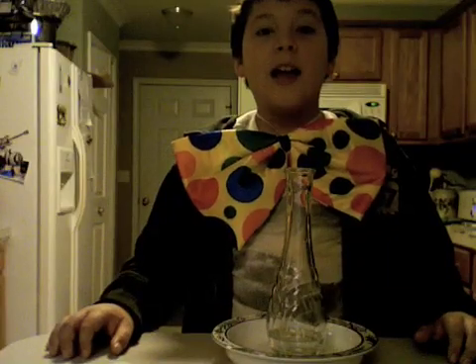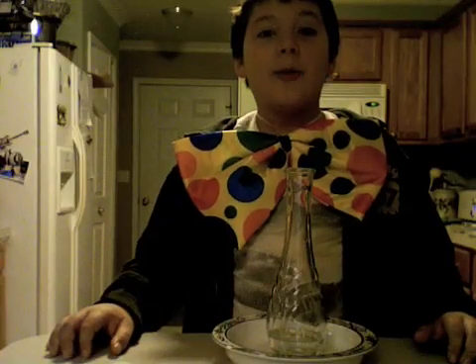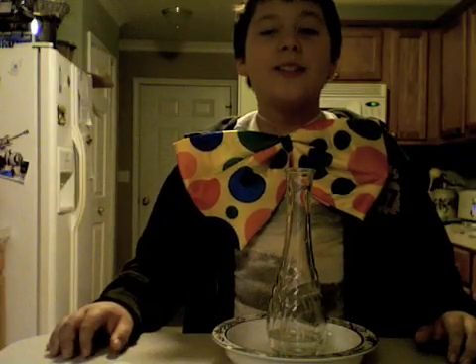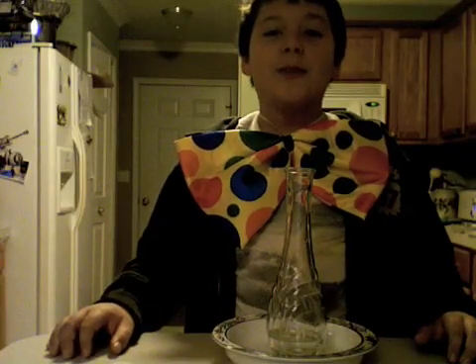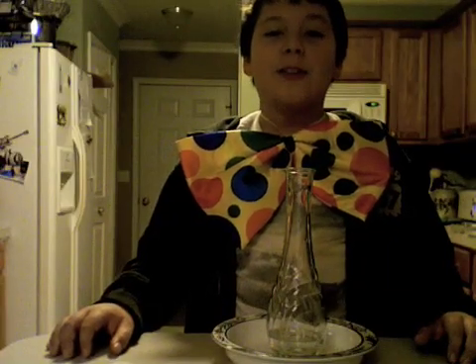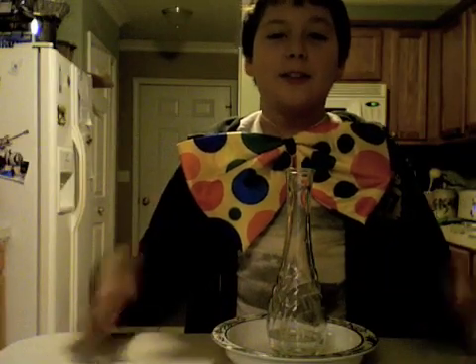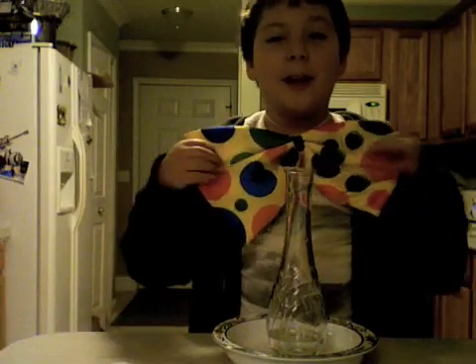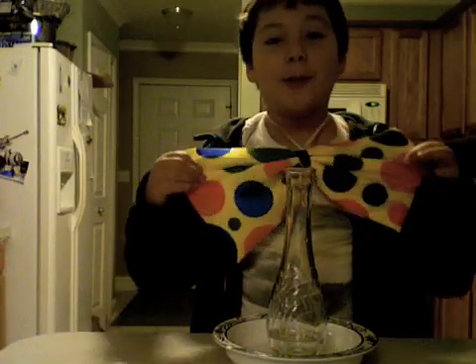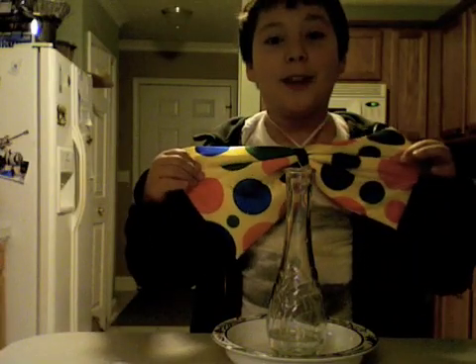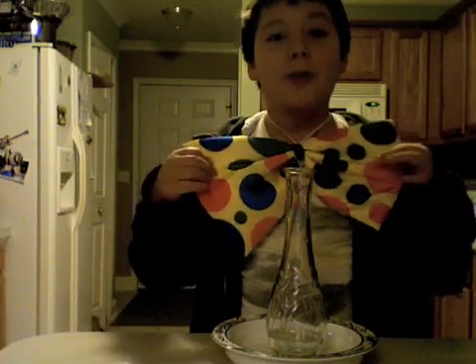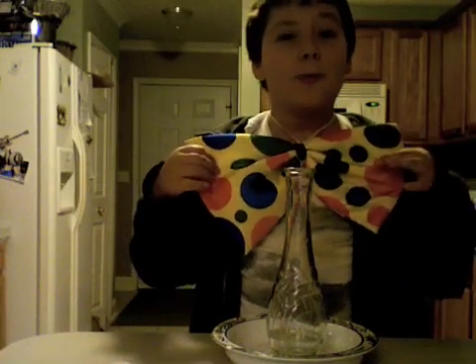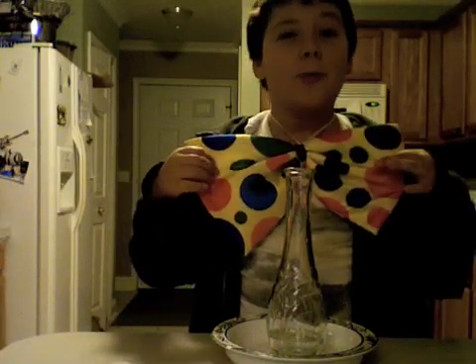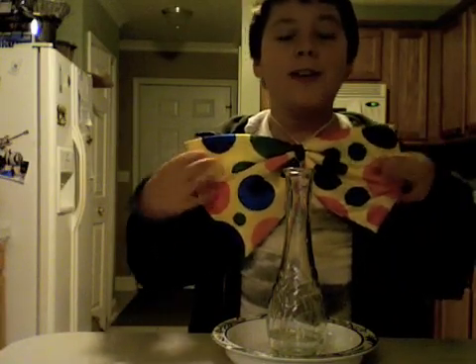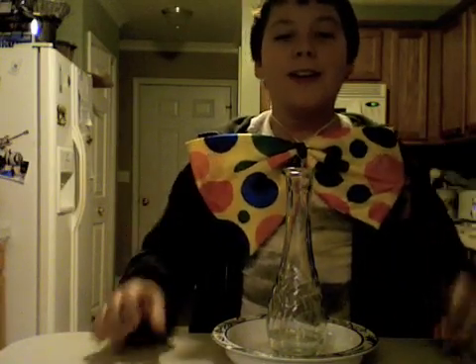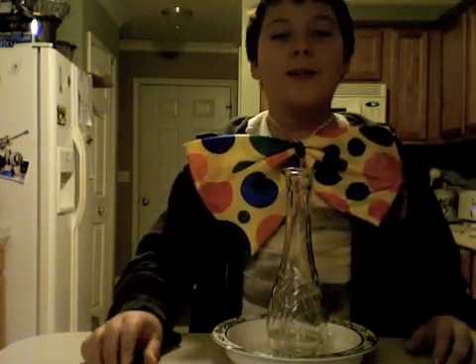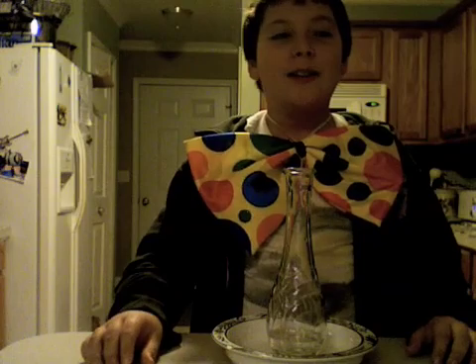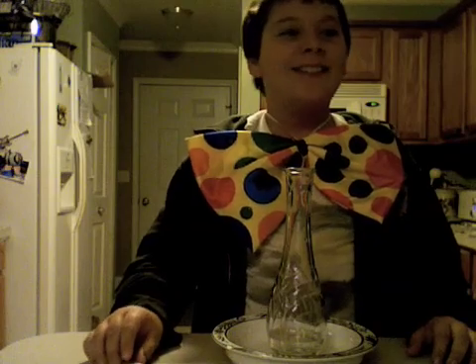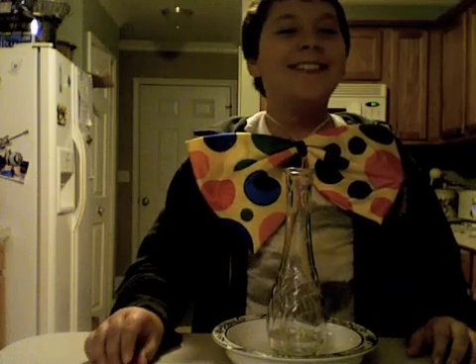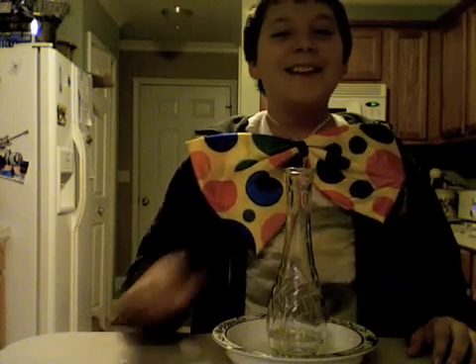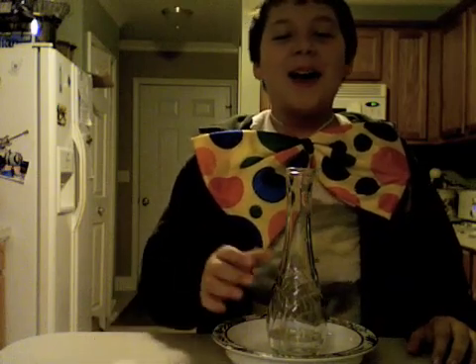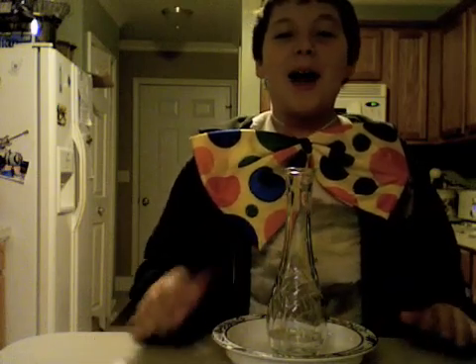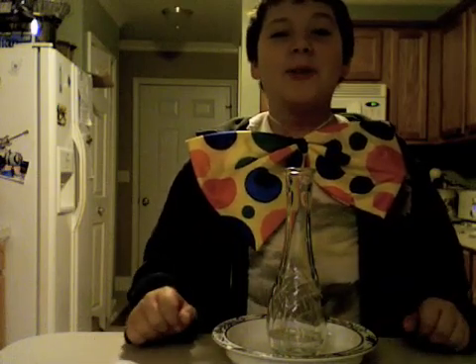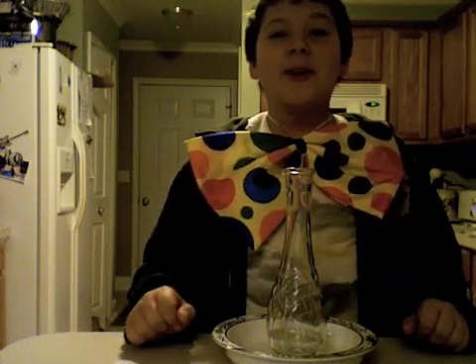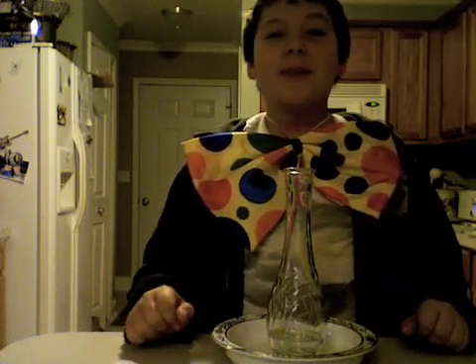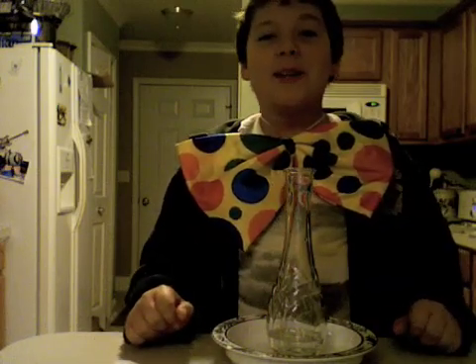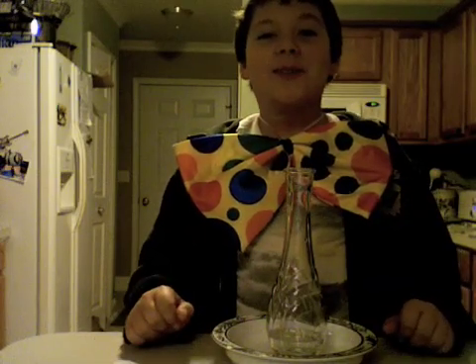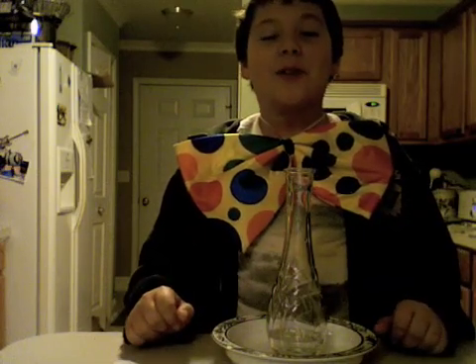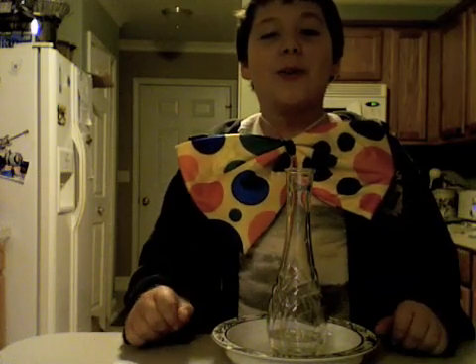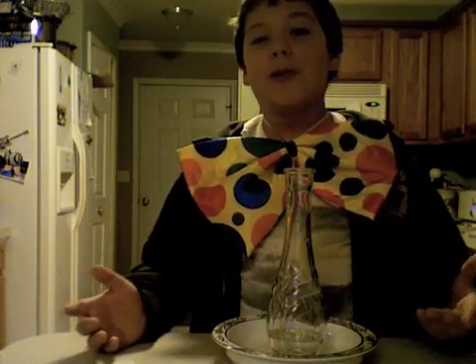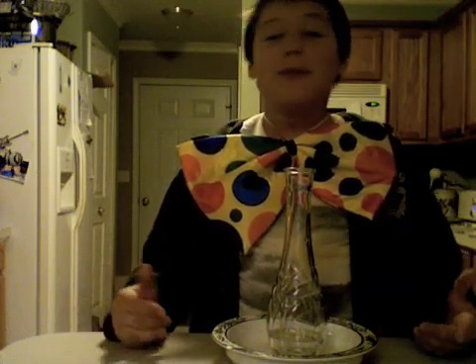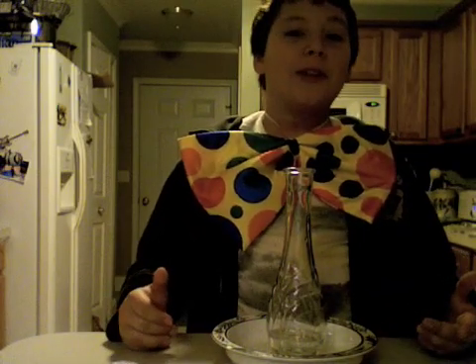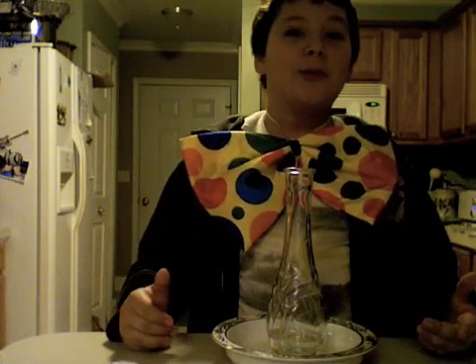Hello, this is Secret Agent Nates, and I wear a big tie because I'm cool. And I'm going to show you how to make a baking soda volcano or bubbly explosion.